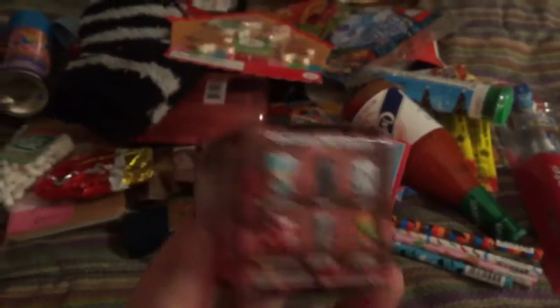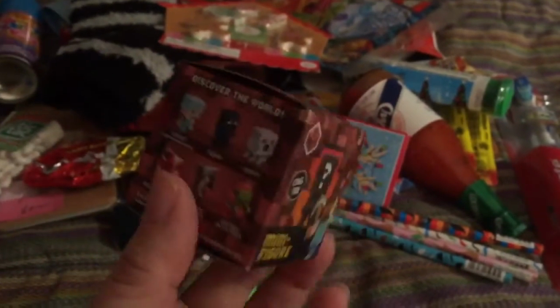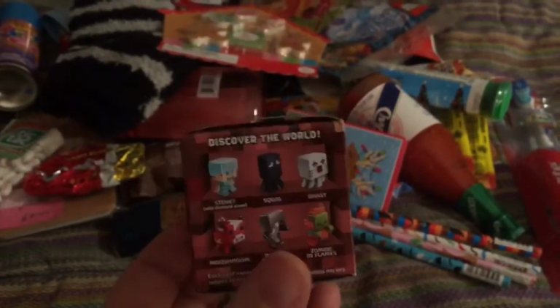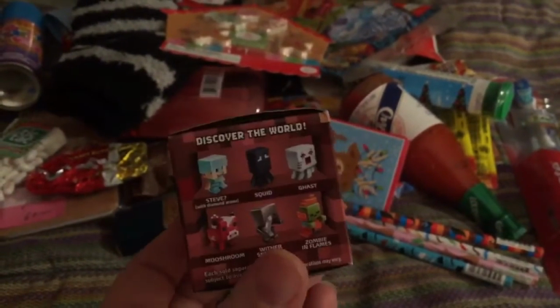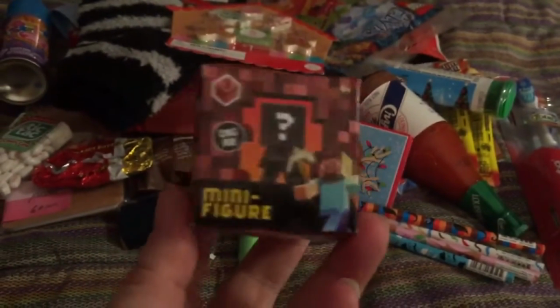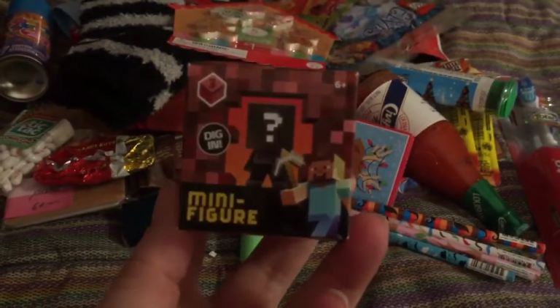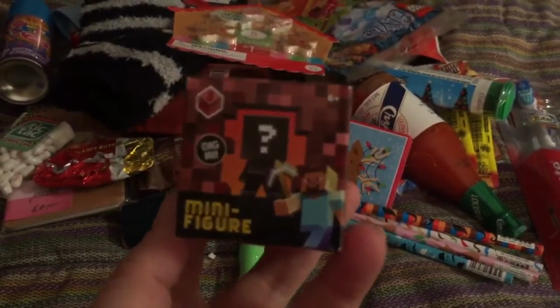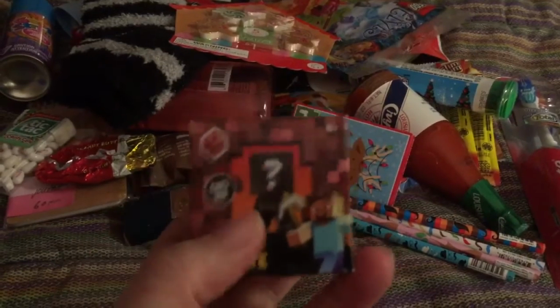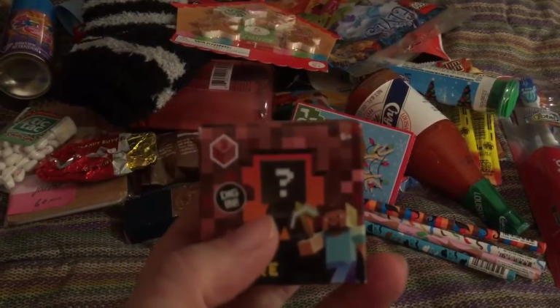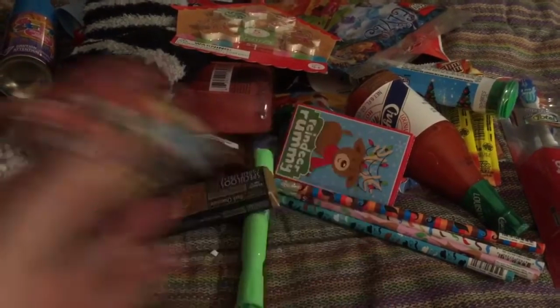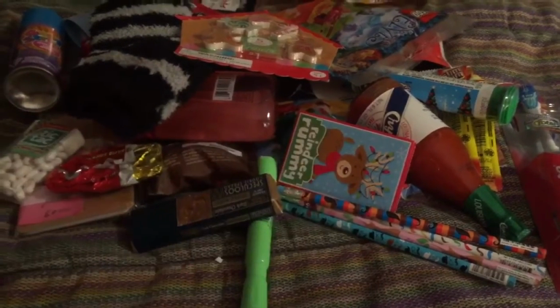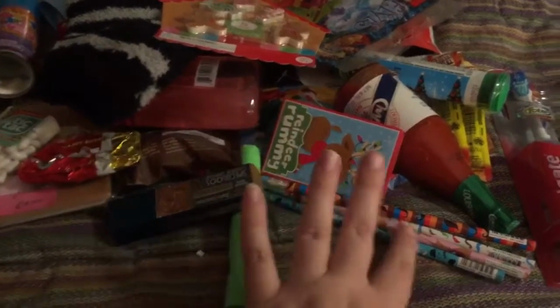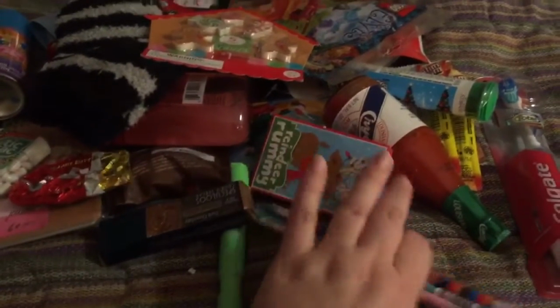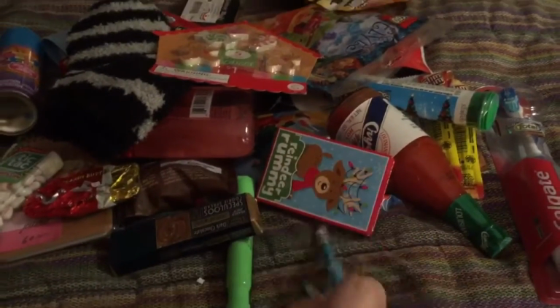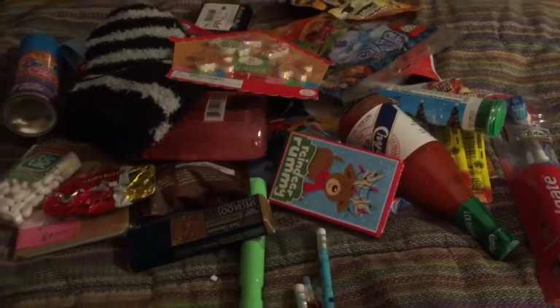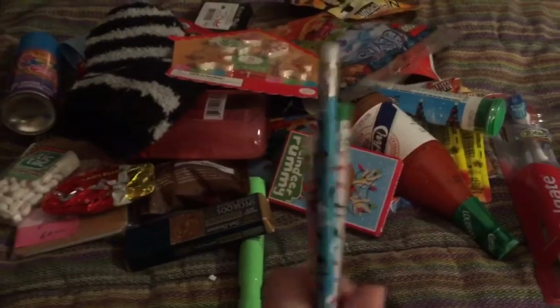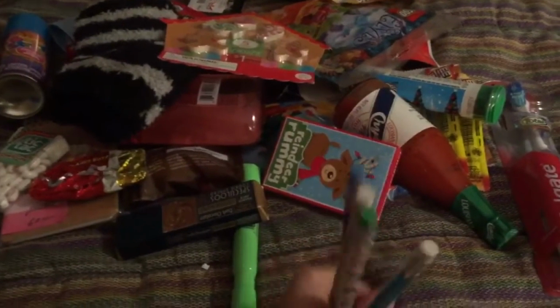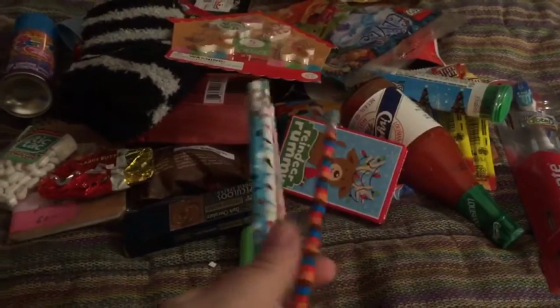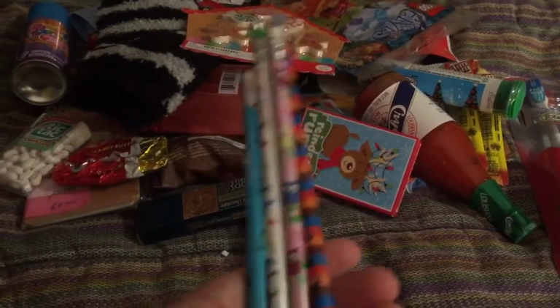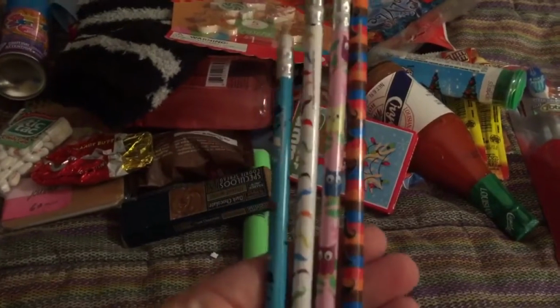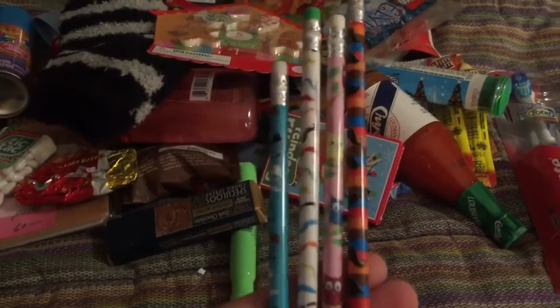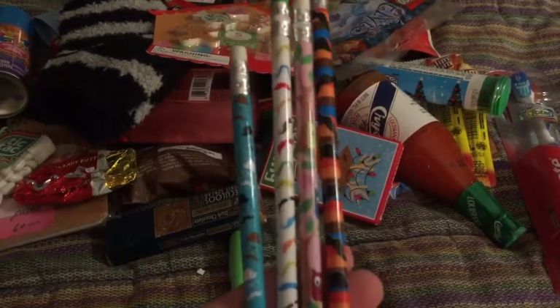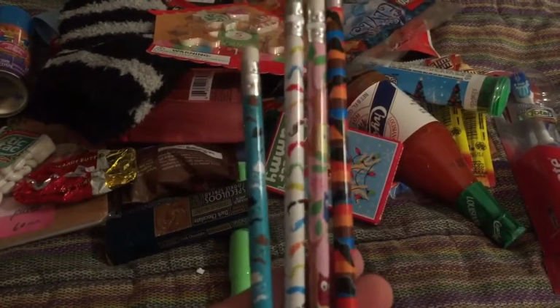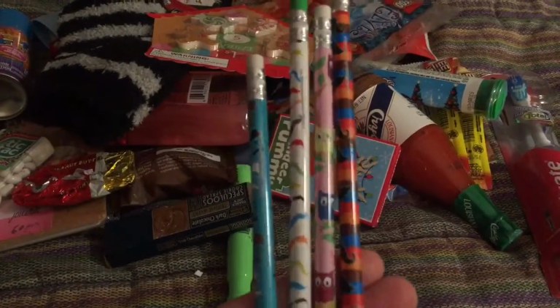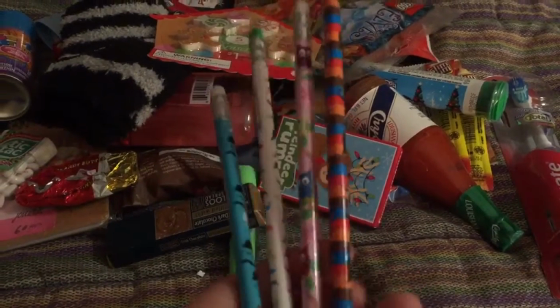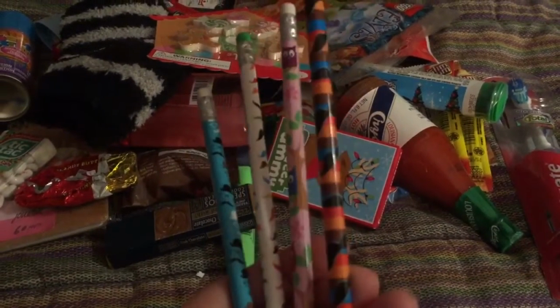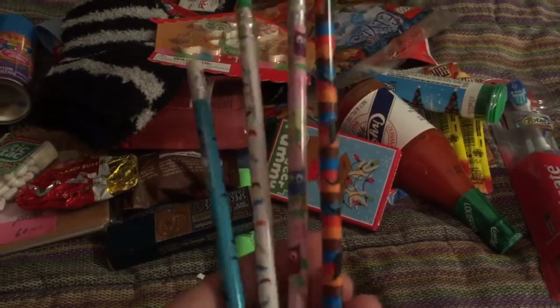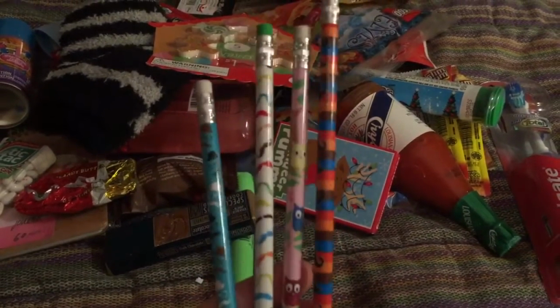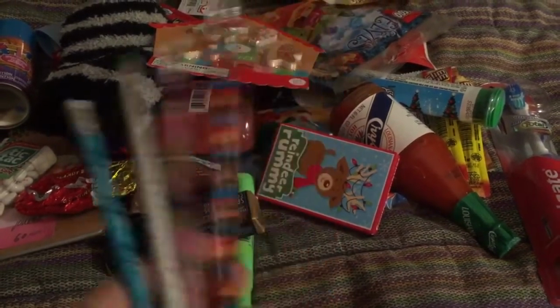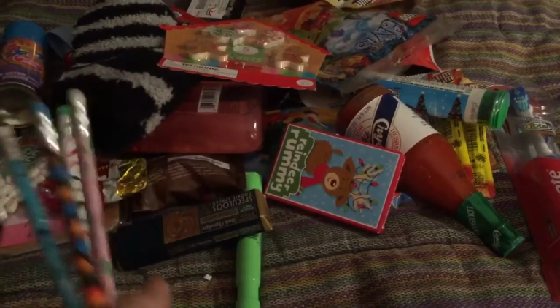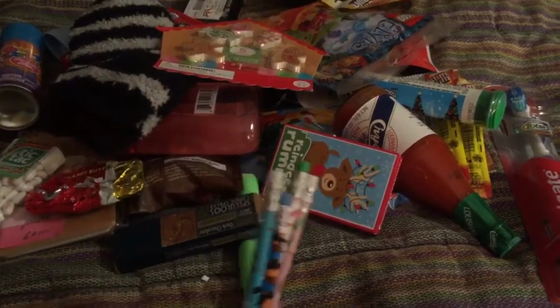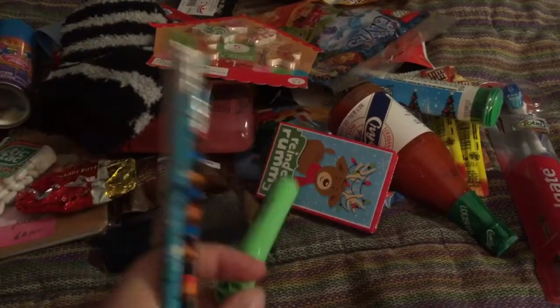One of these Minecraft blind box things — they really like these. I think I got this one at Walmart. I picked up a couple of pencils on clearance from Walgreens after the back to school sale, so there's four little pencils there and also a highlighter.